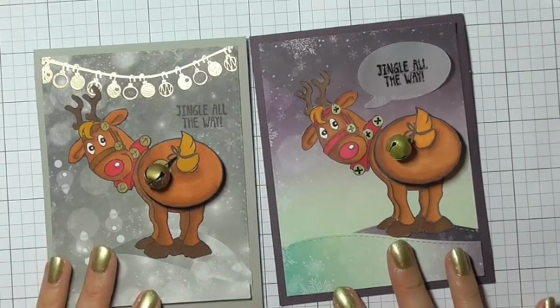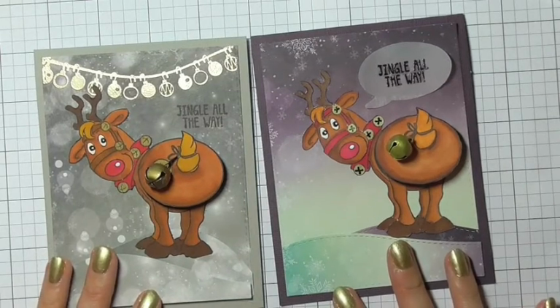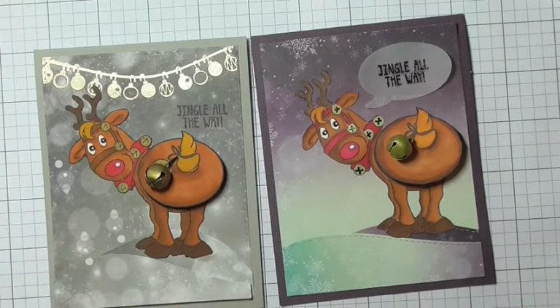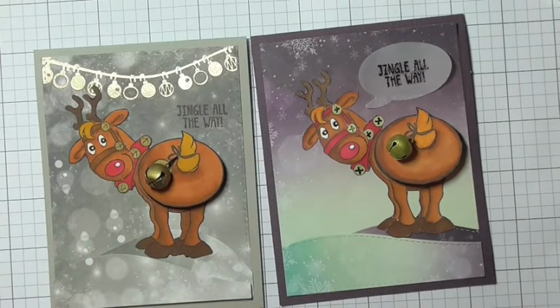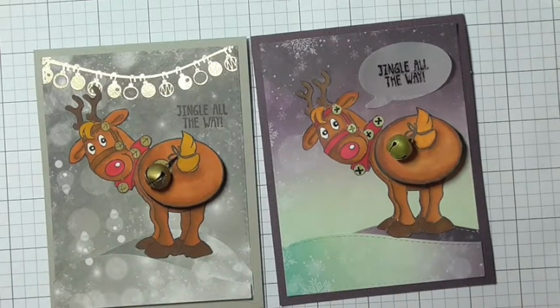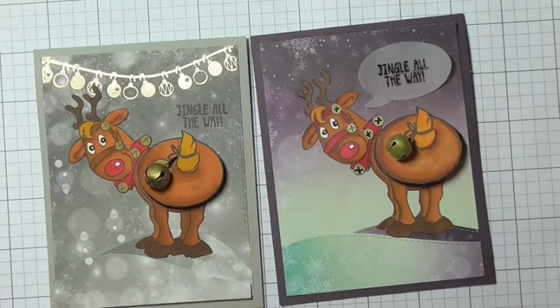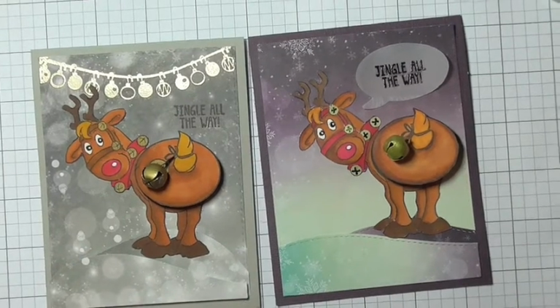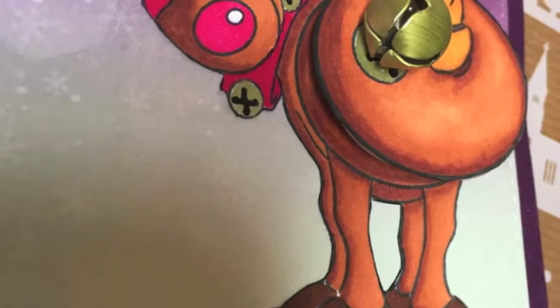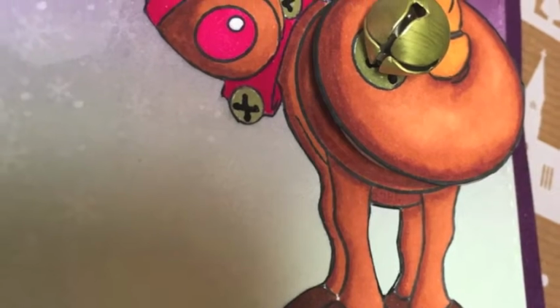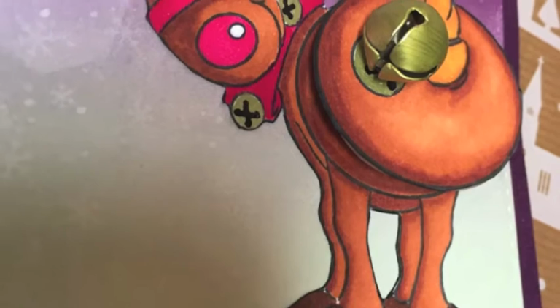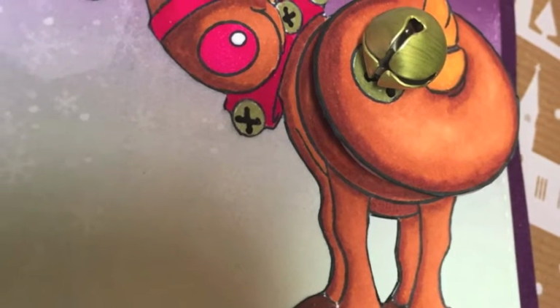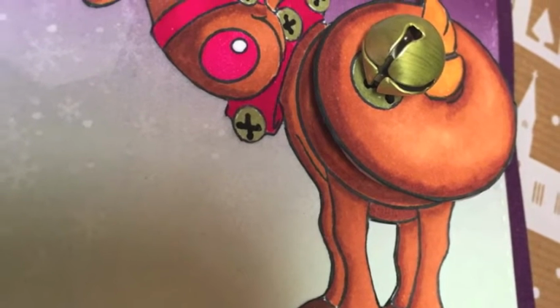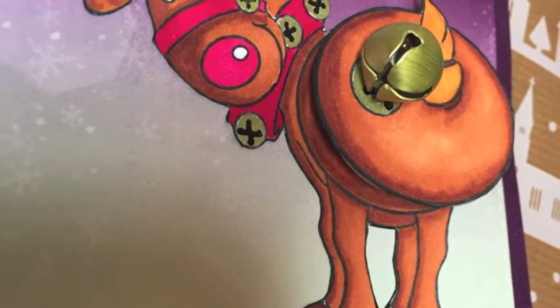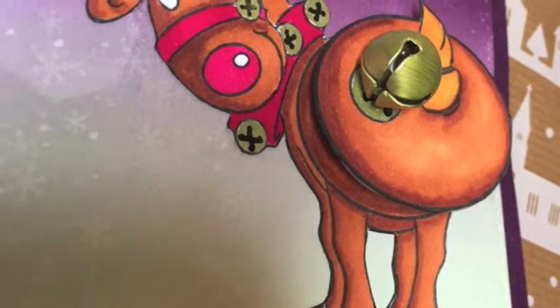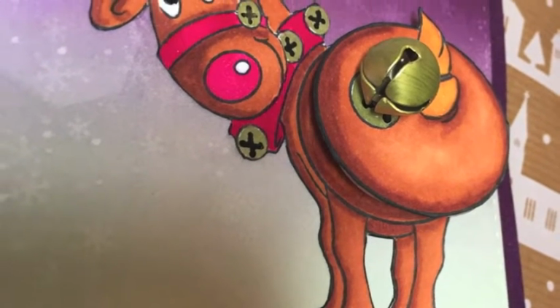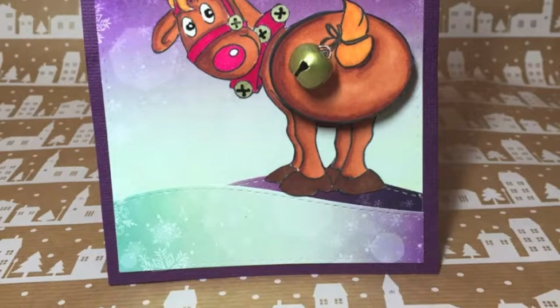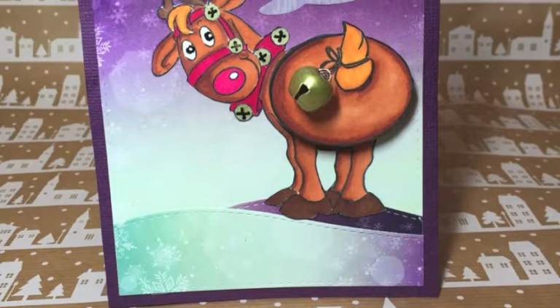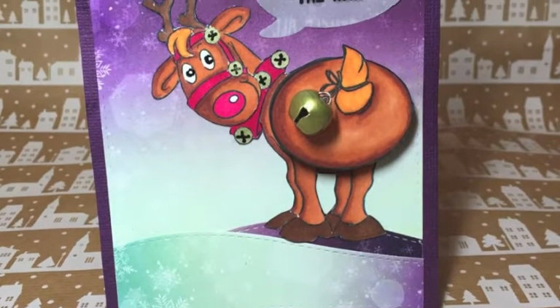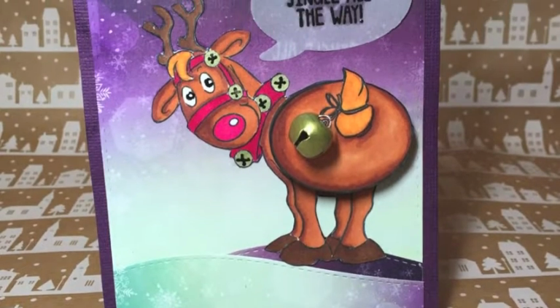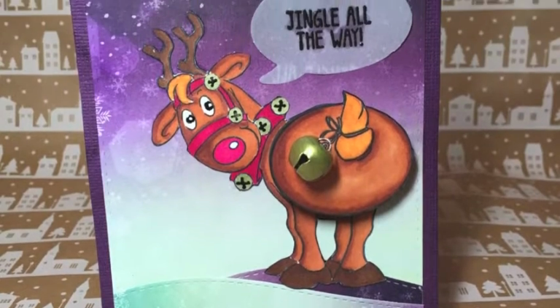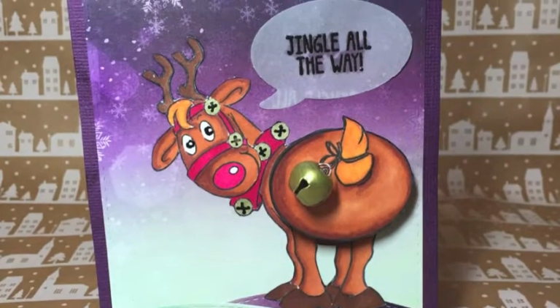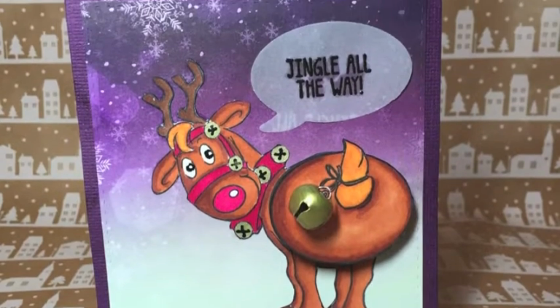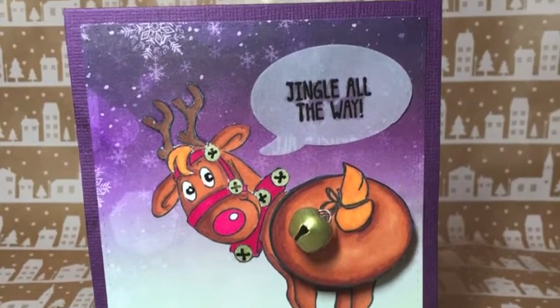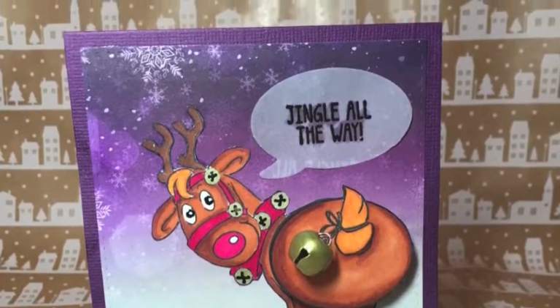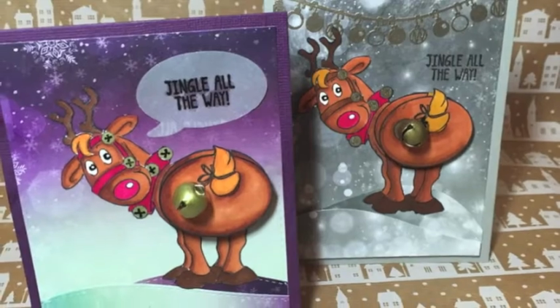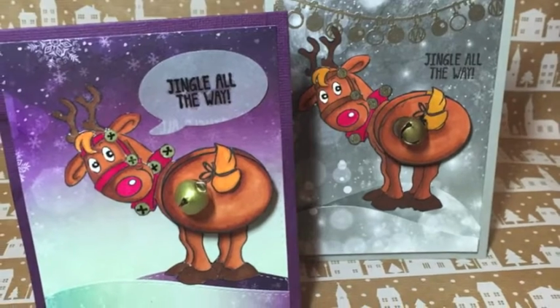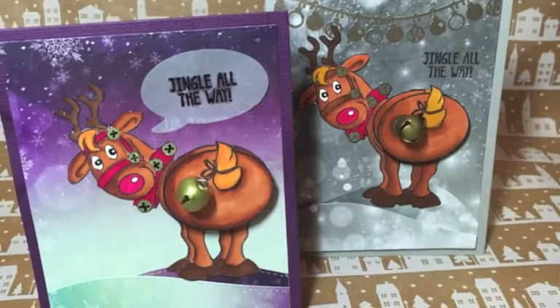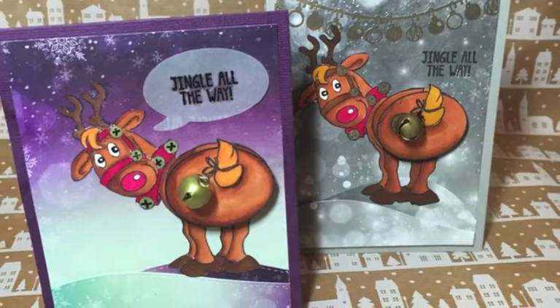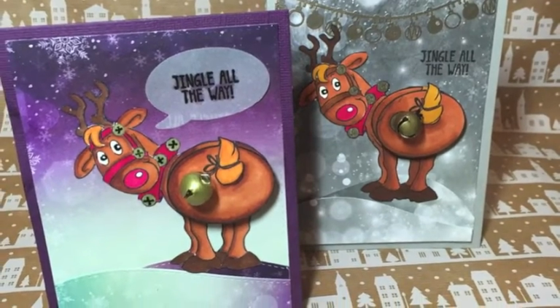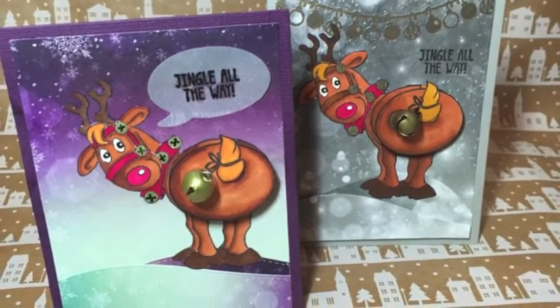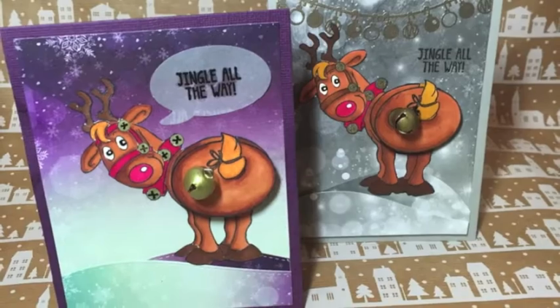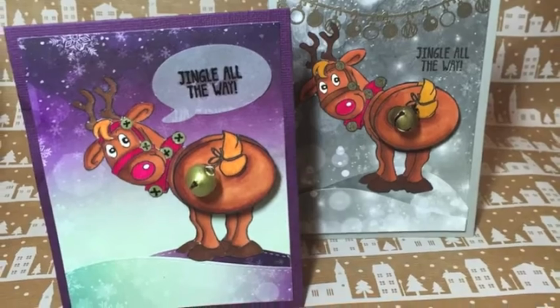Thank you so much for joining me for day three. If you want to catch up on the previous two days of this 12 Days of Christmas series, I'll have a link in the description below. I'll be back again on Tuesday with day four and I hope to see you there. Bye for now.